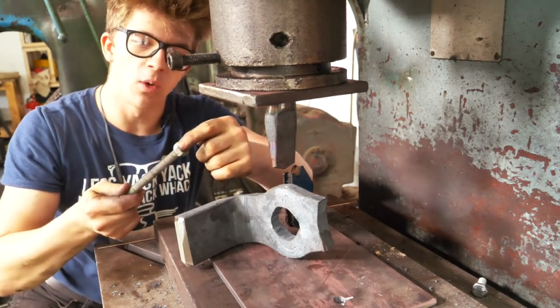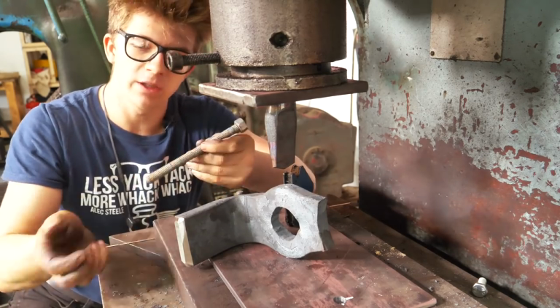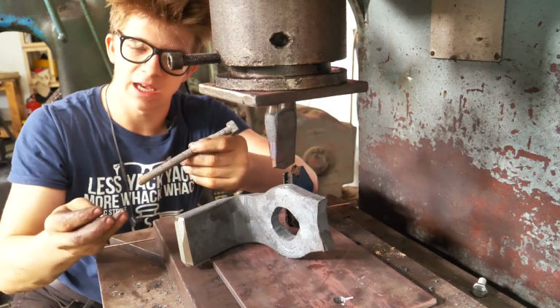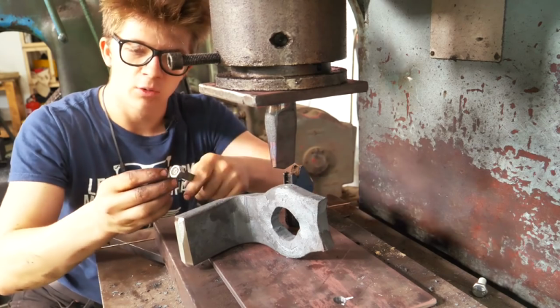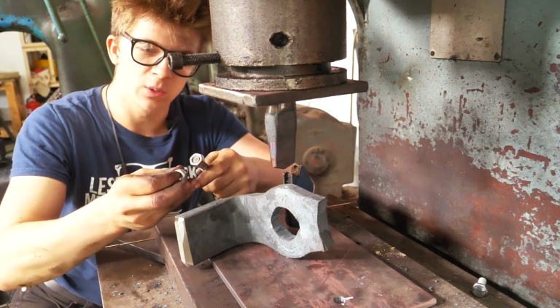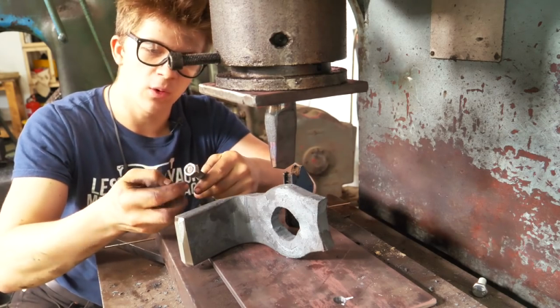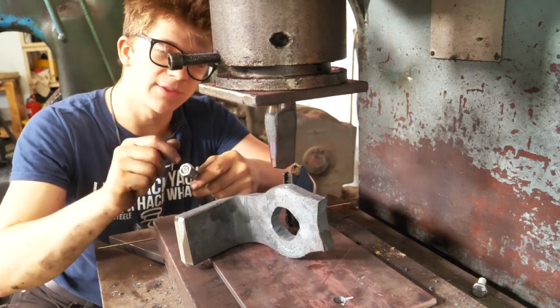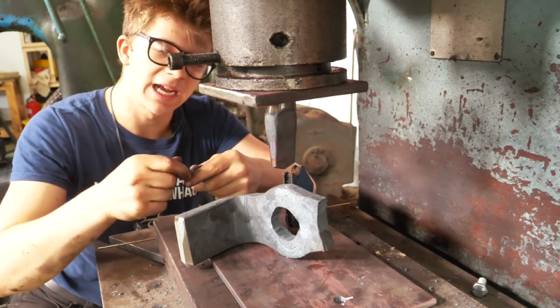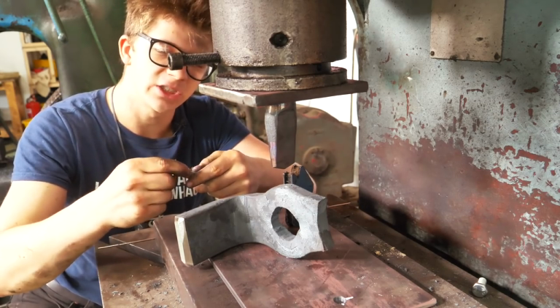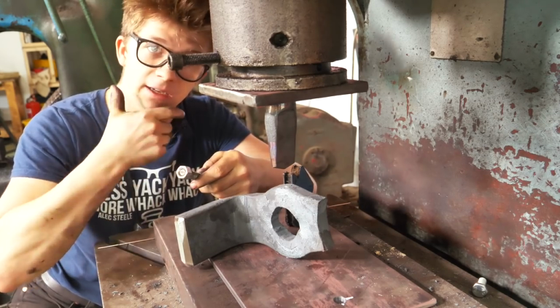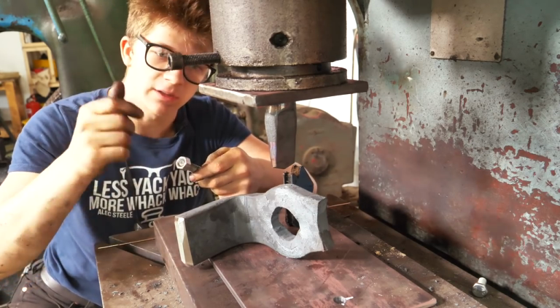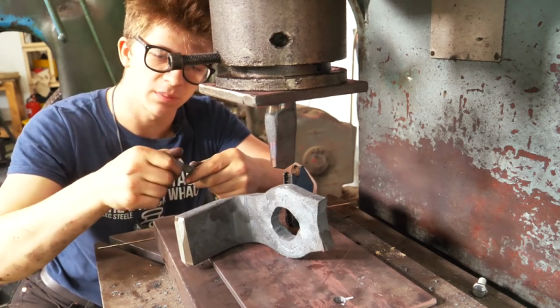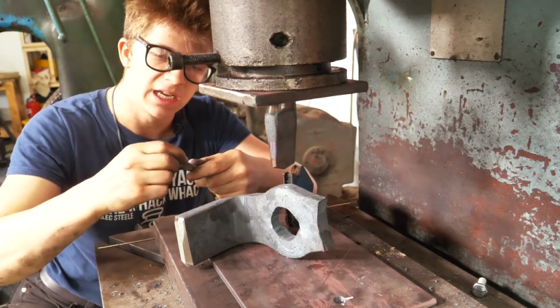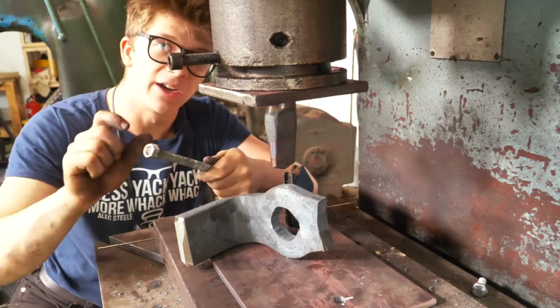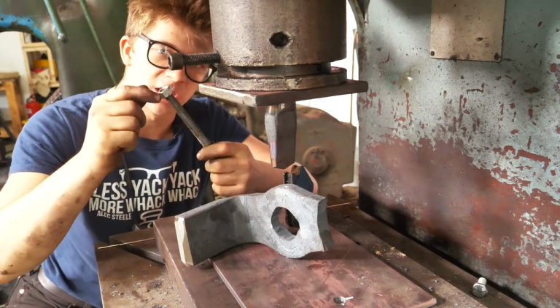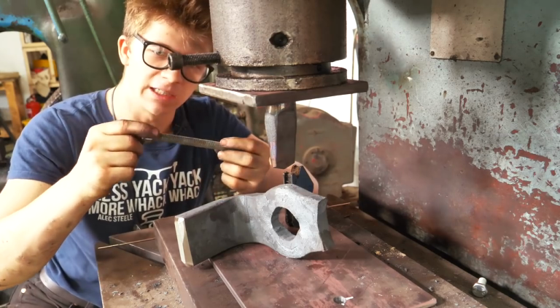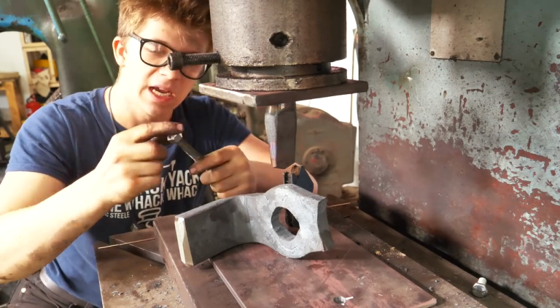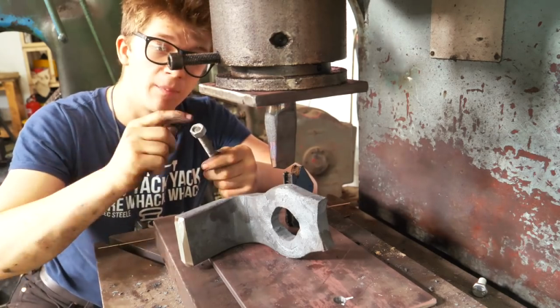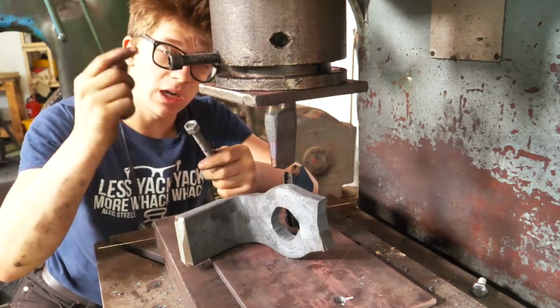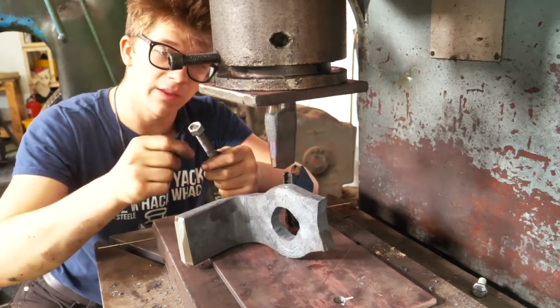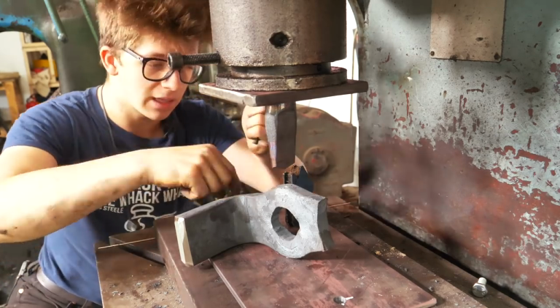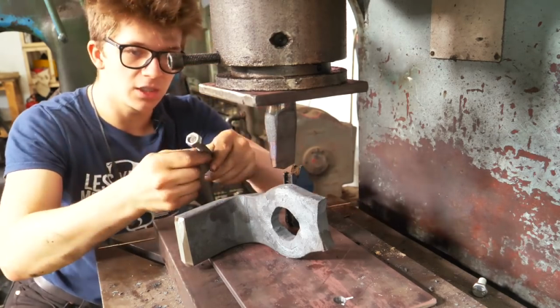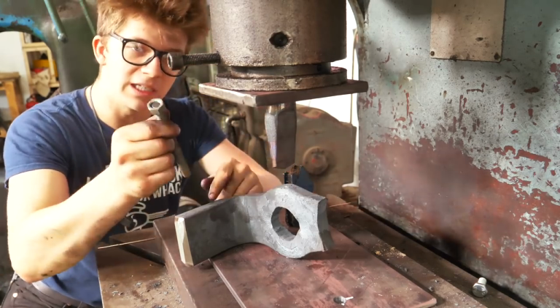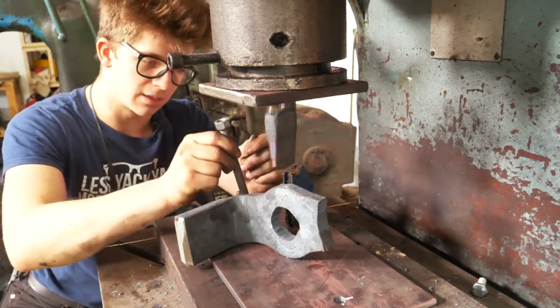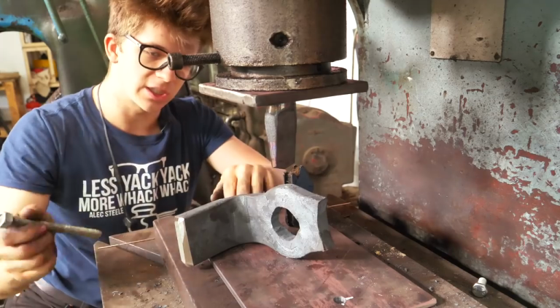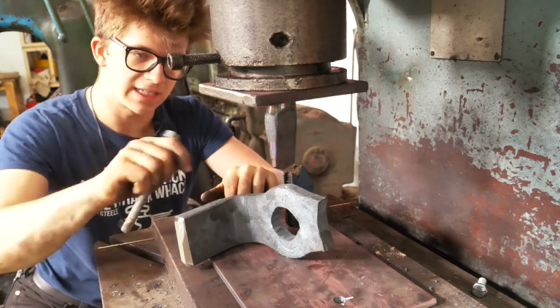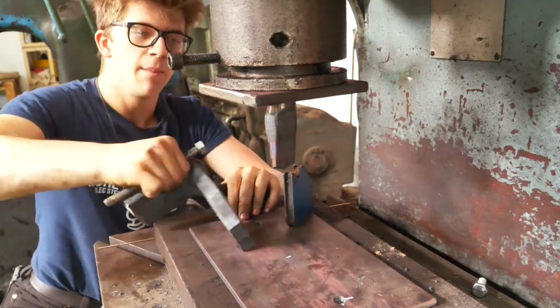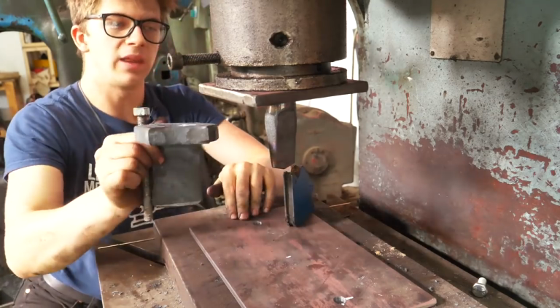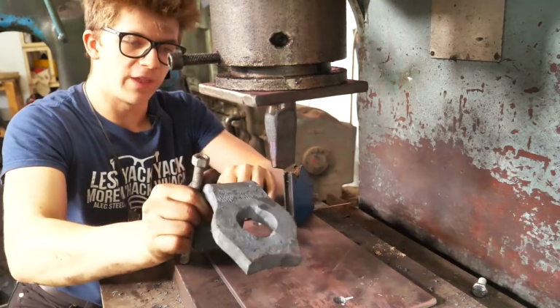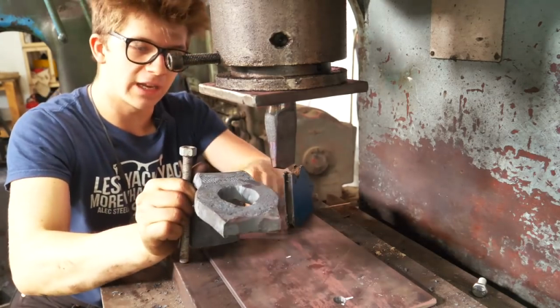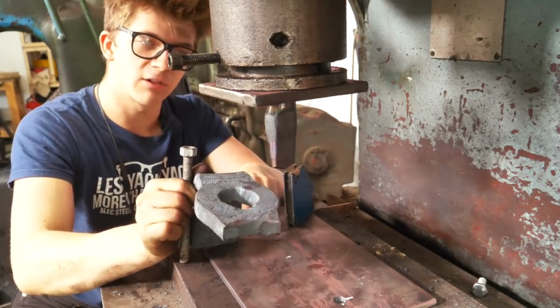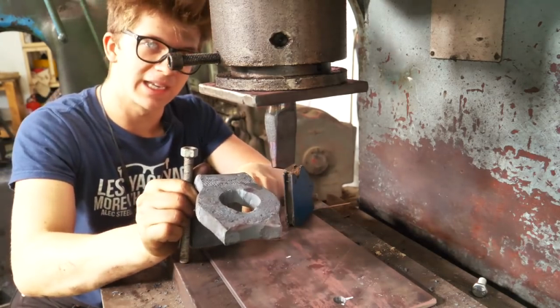We're going to weld the end there real fast with the MIG welder. Never weld galvanized steel — thankfully I've got that respirator and it's just a tiny little bit. We're going to weld it on there and then use these as the bolts to tighten this down before we weld that on here in the right place. And we're done.